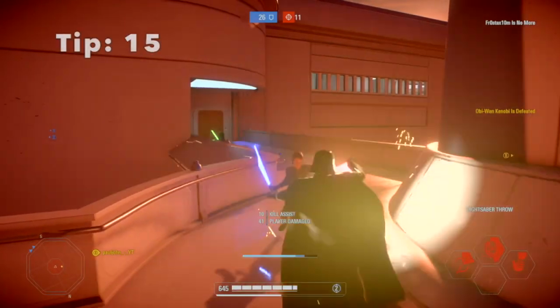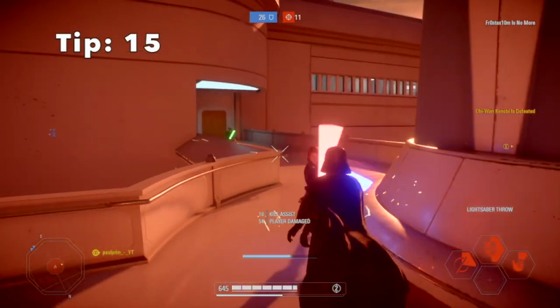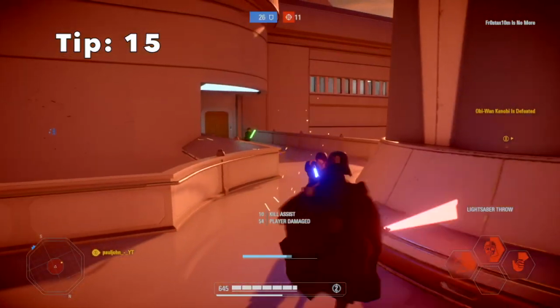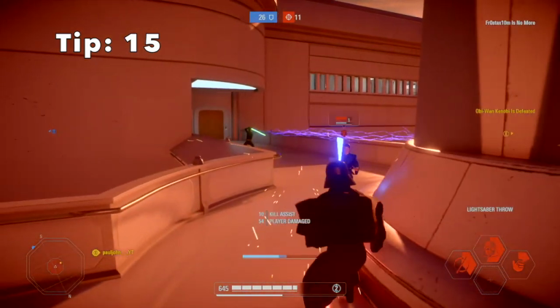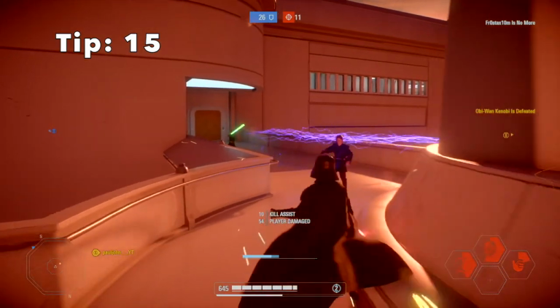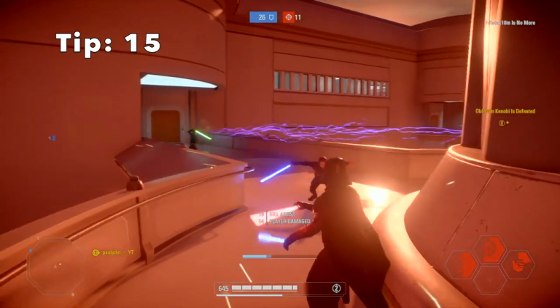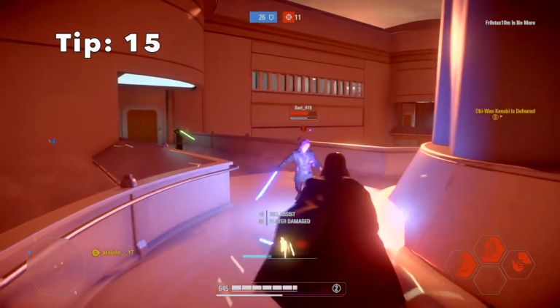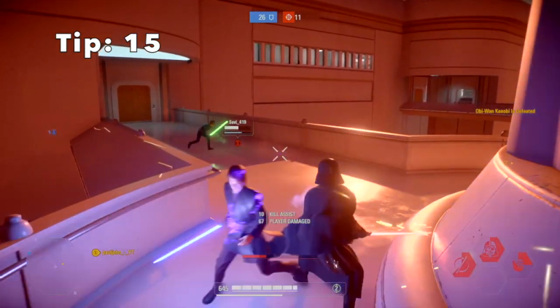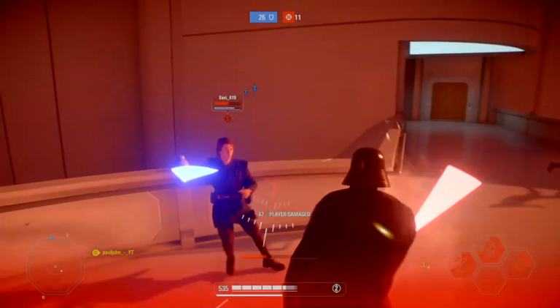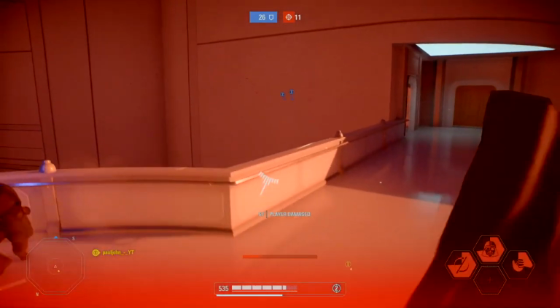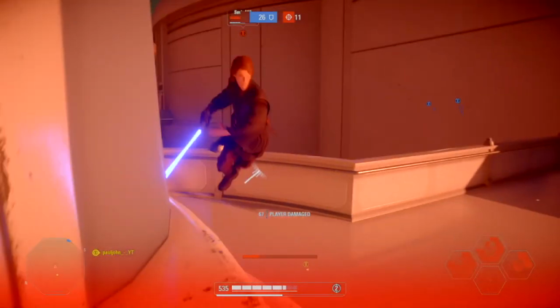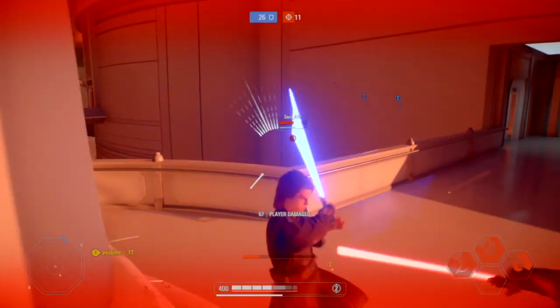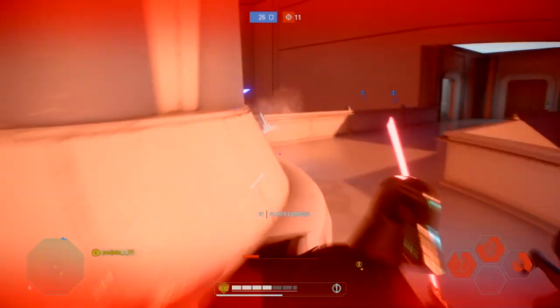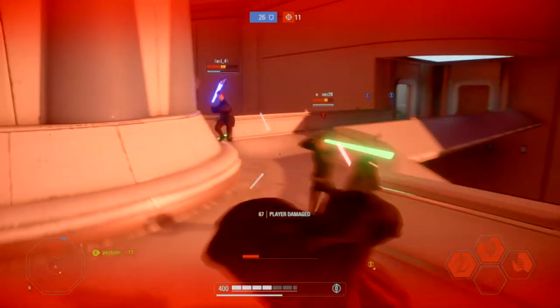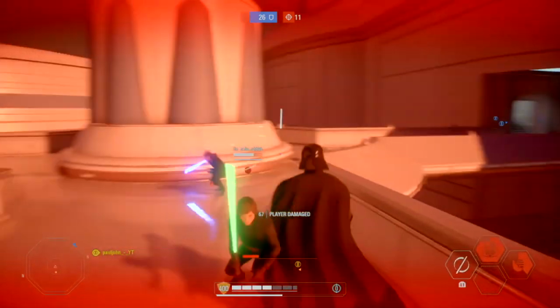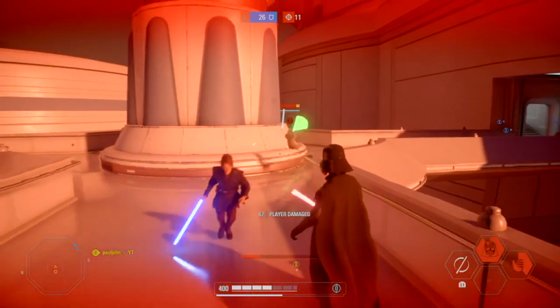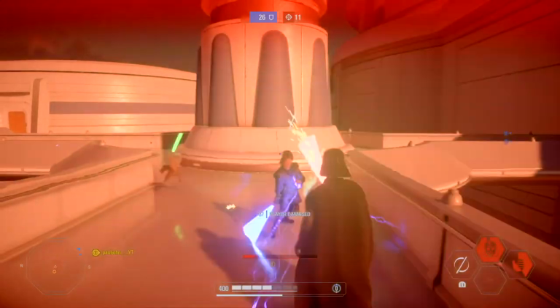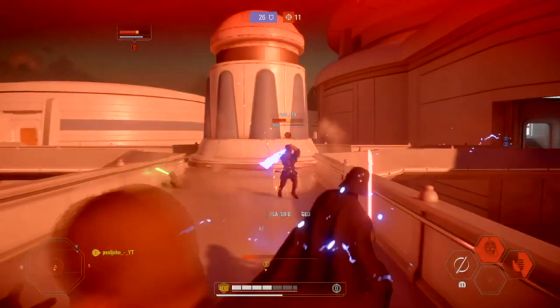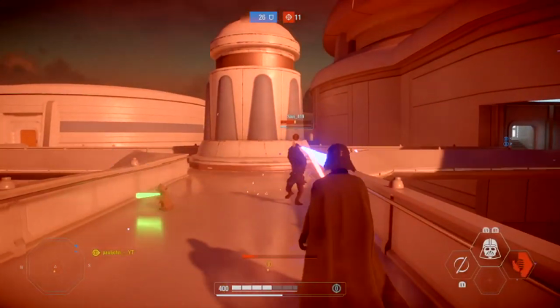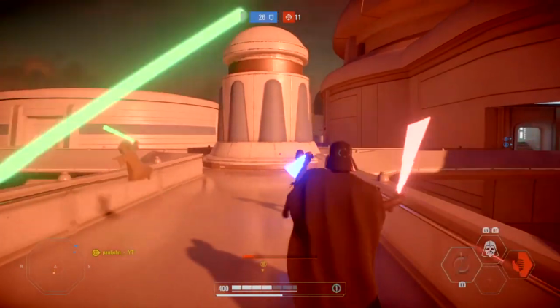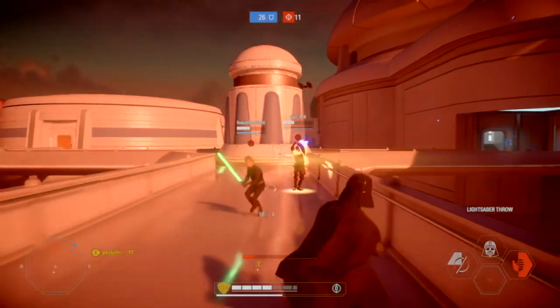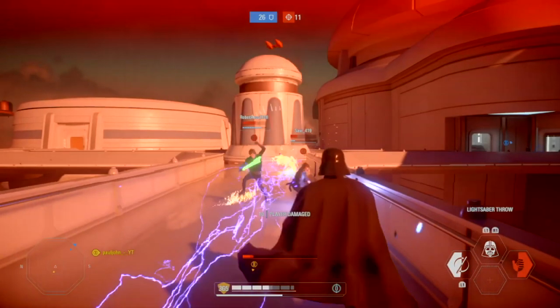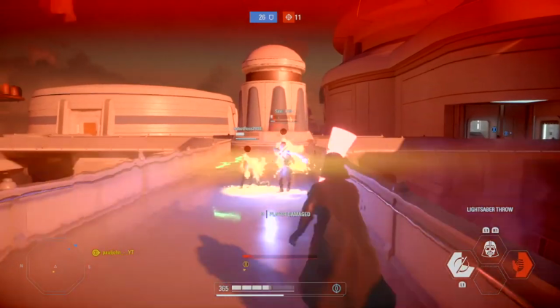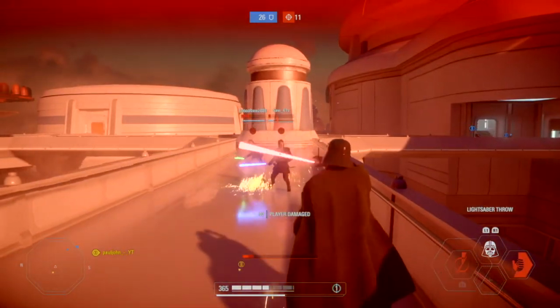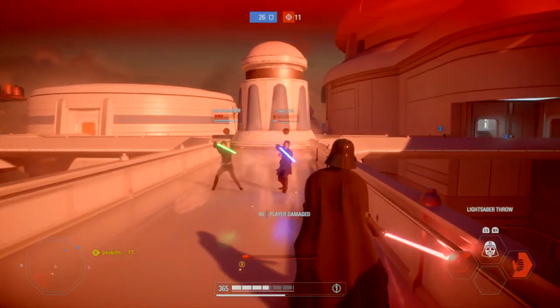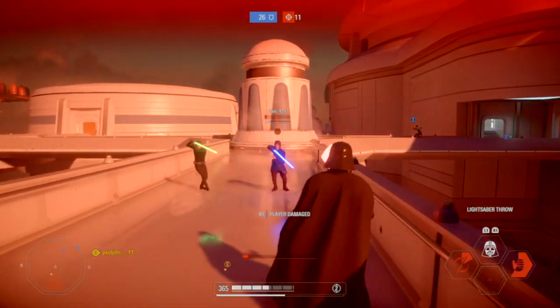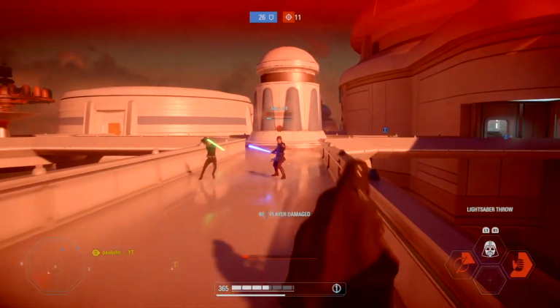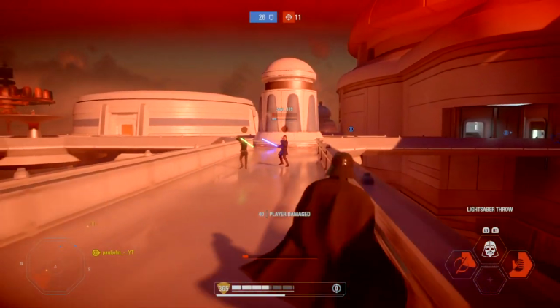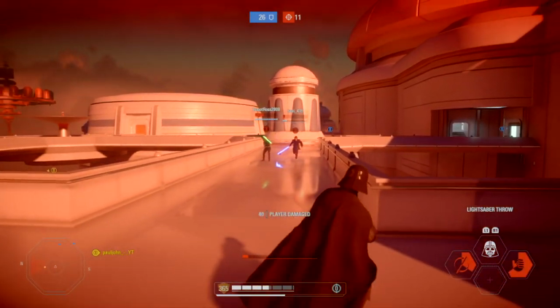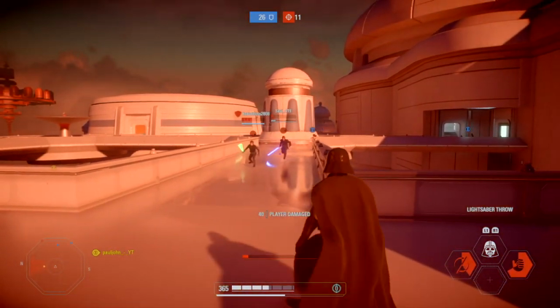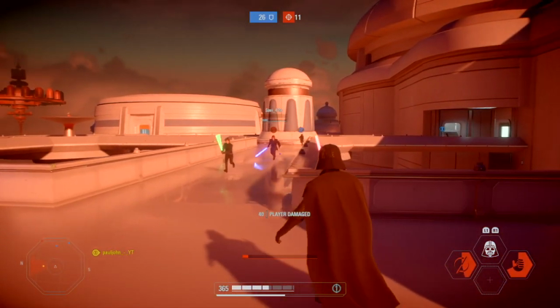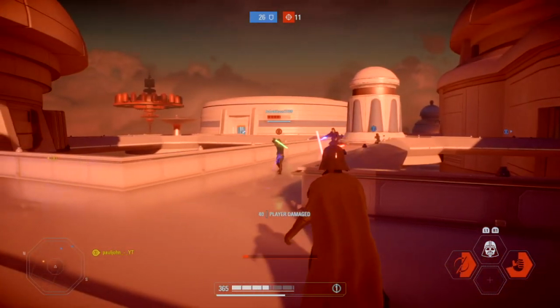Tip 15: if you activate Vader's focus range ability normally, you will get the animation. But if you swing and activate focus range at the same time, you will skip the animation and won't have to wait through it.